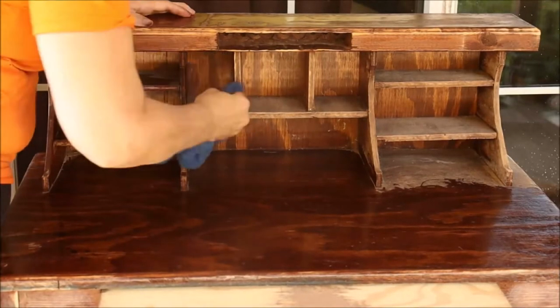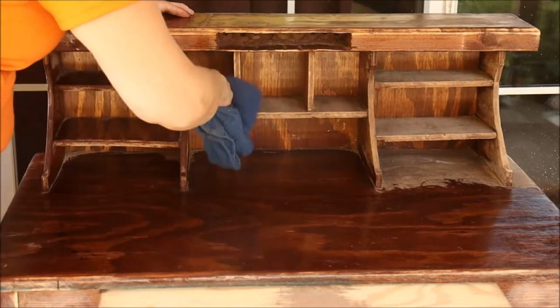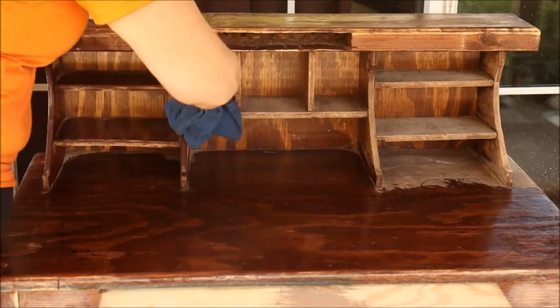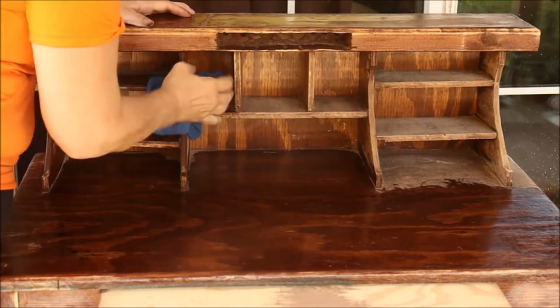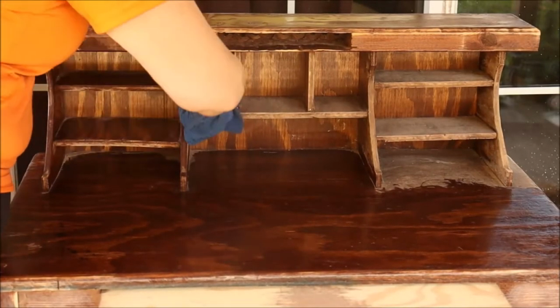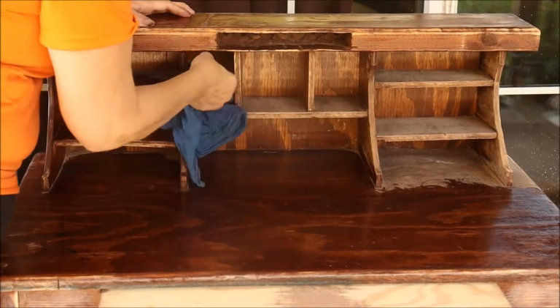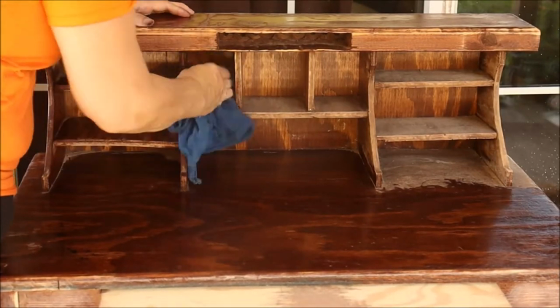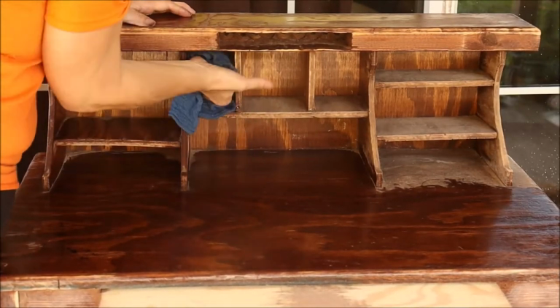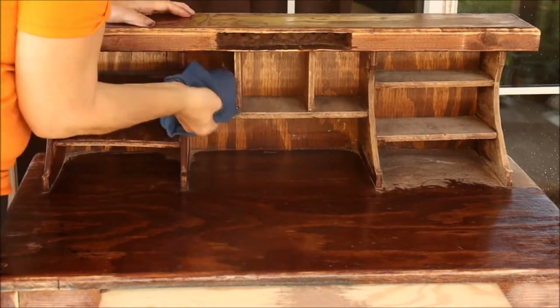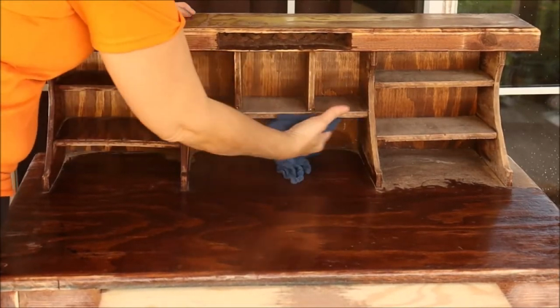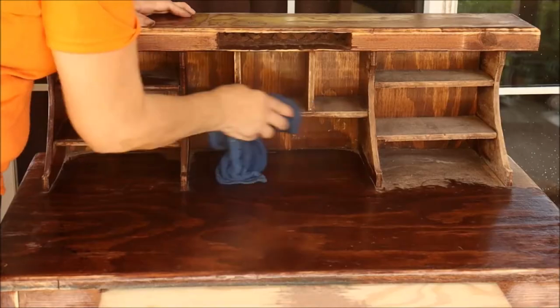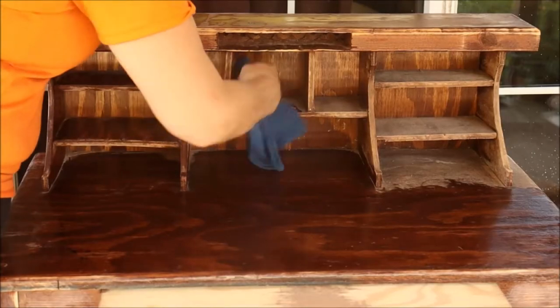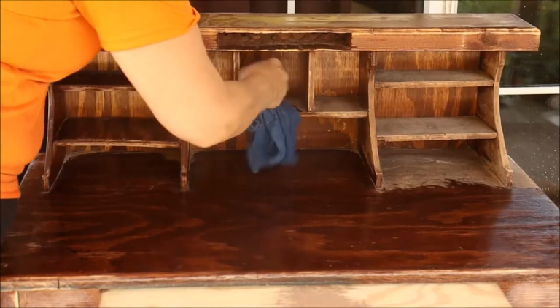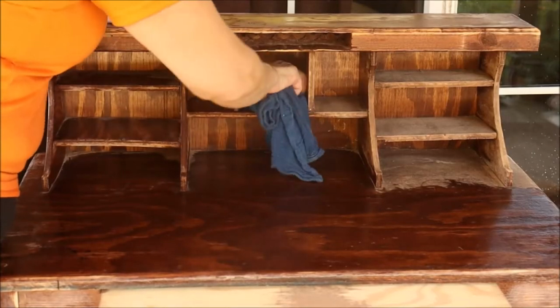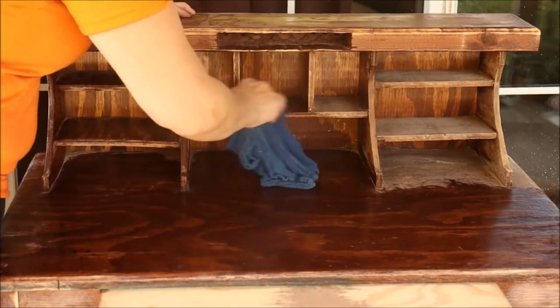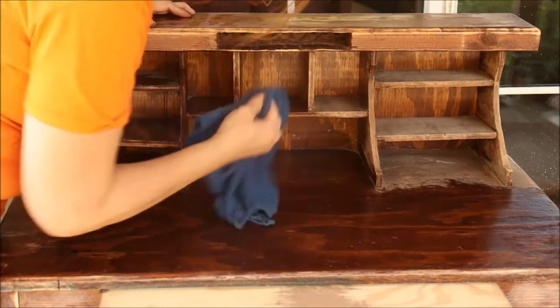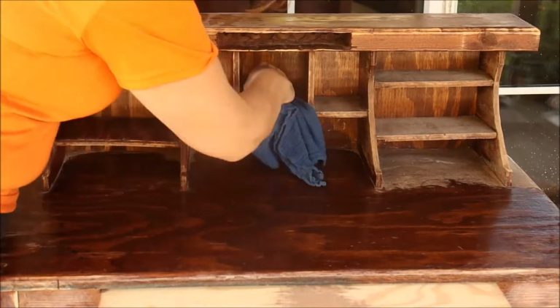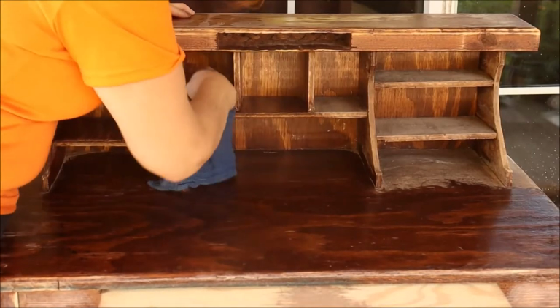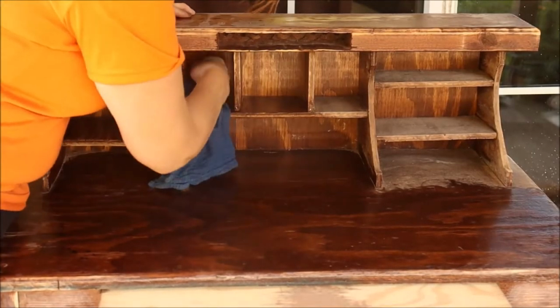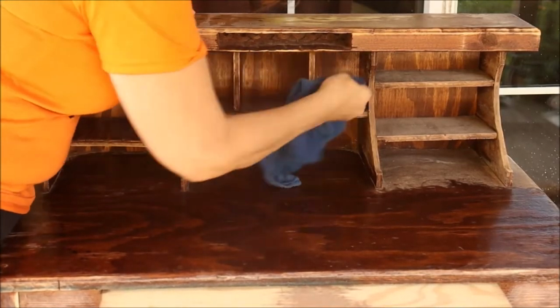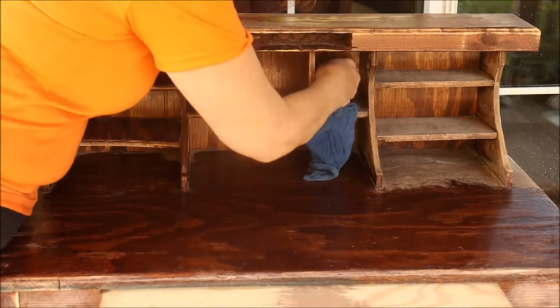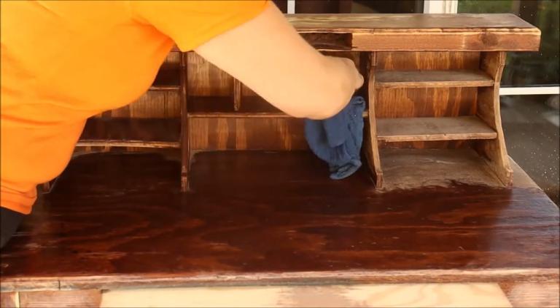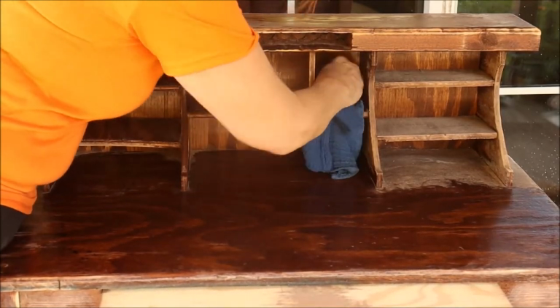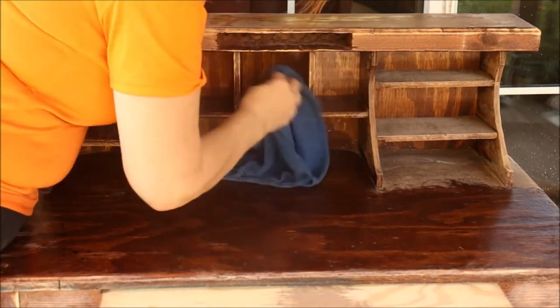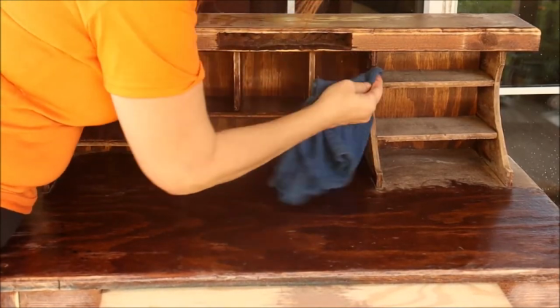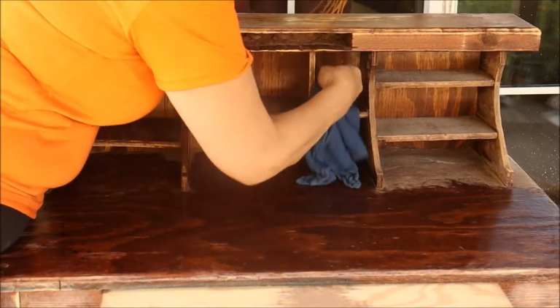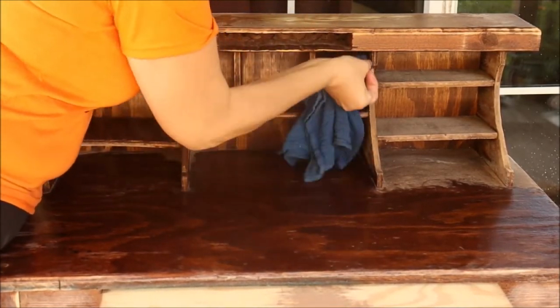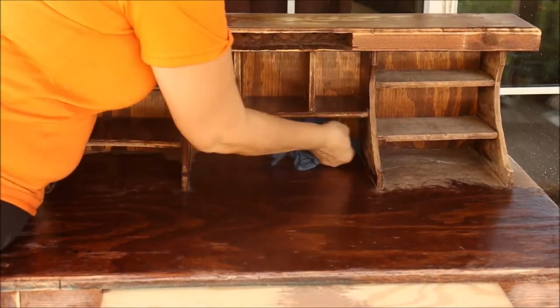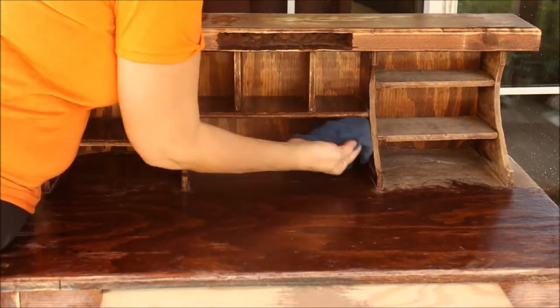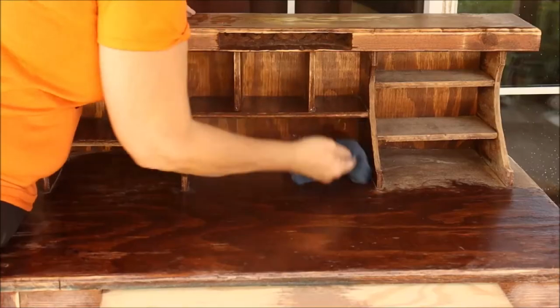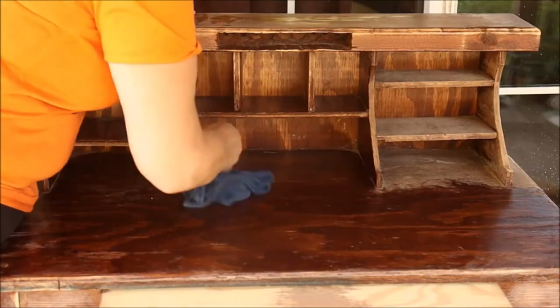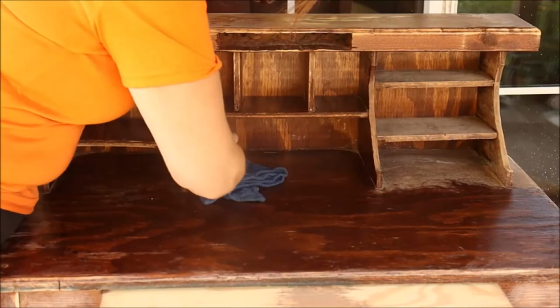I want this to get washed down and get all that dust out, then let it dry for a little while before I come in with my finishing touches.